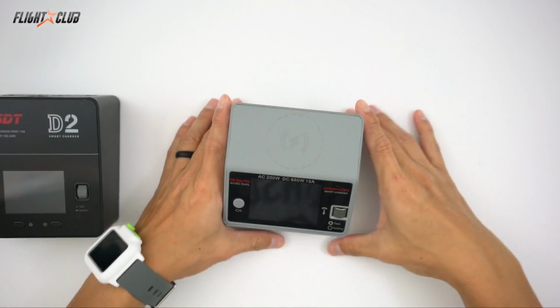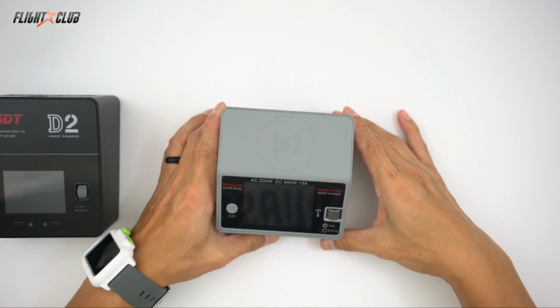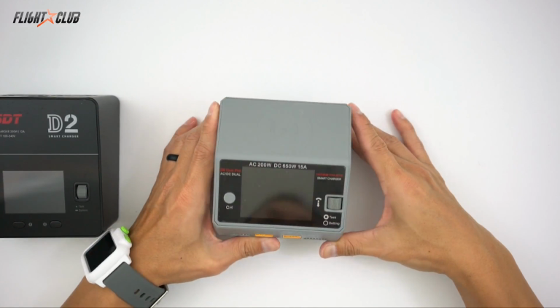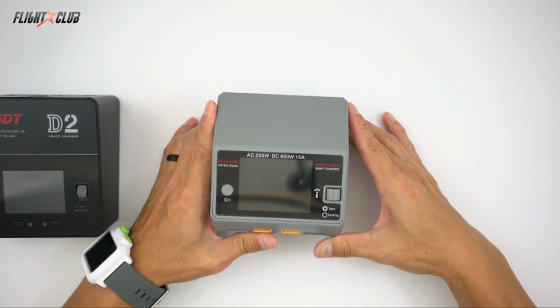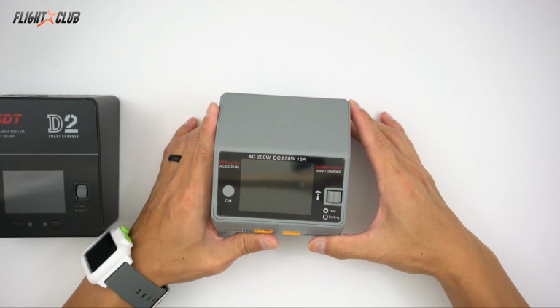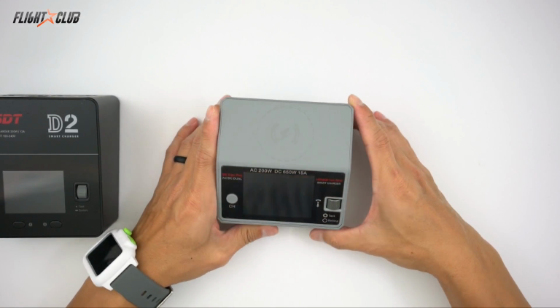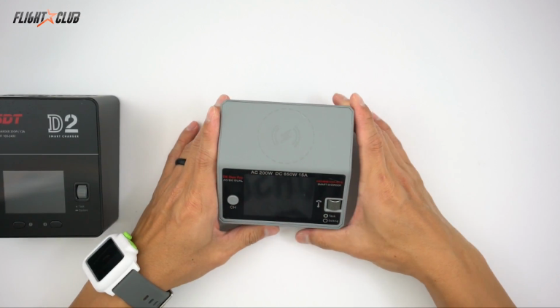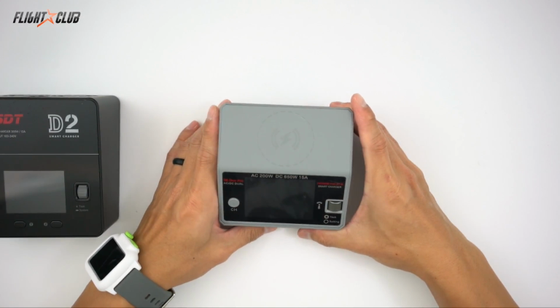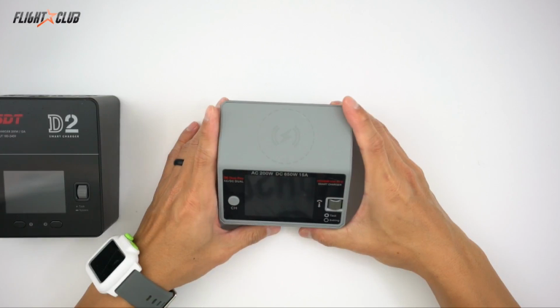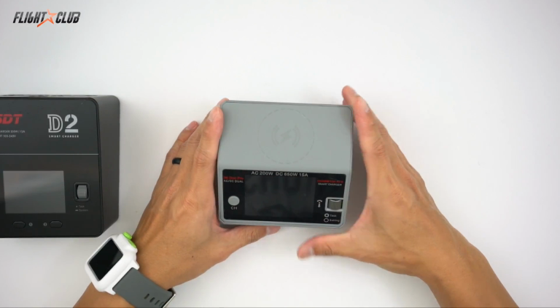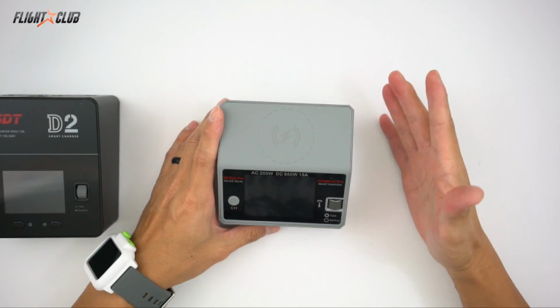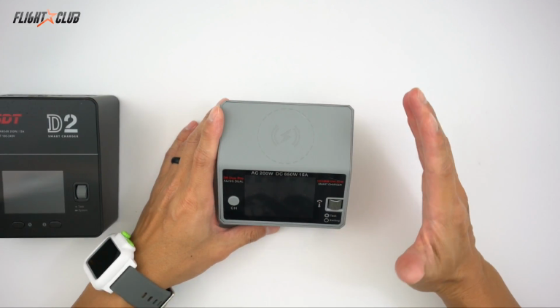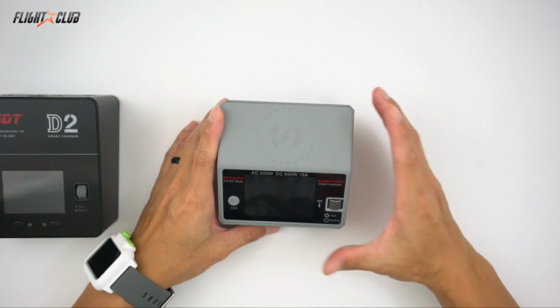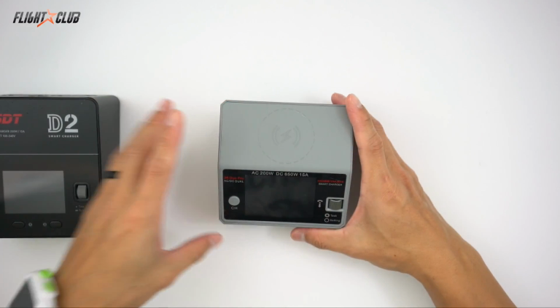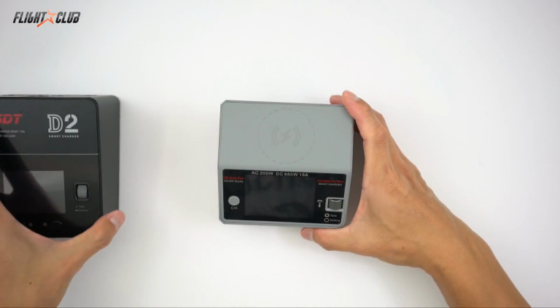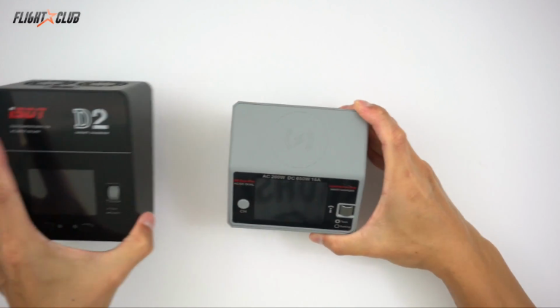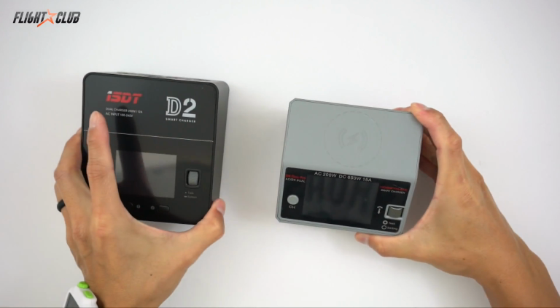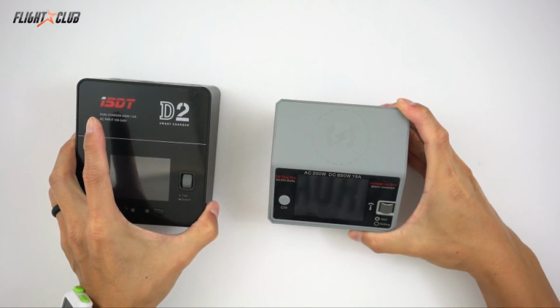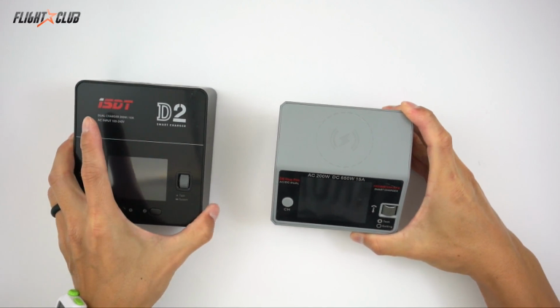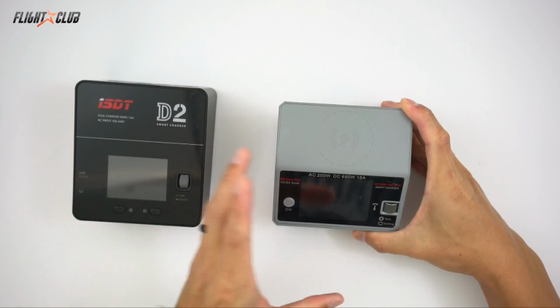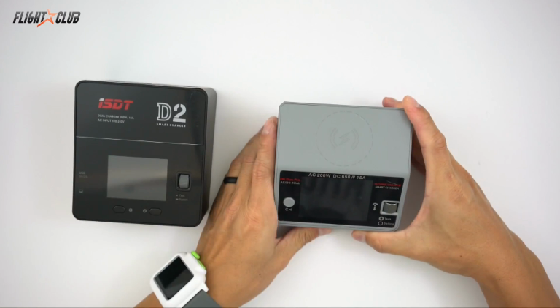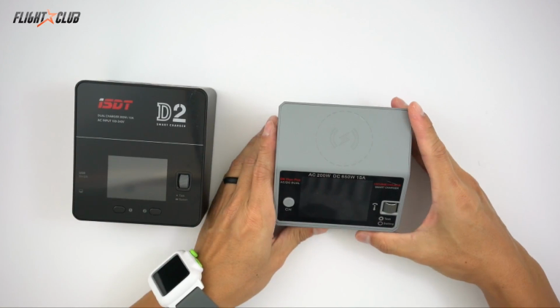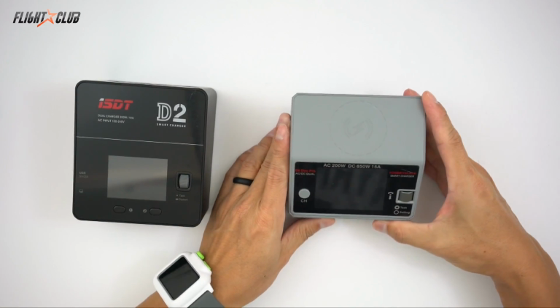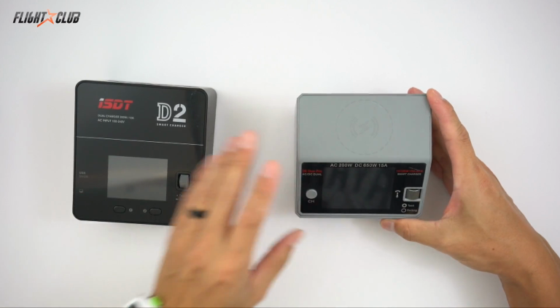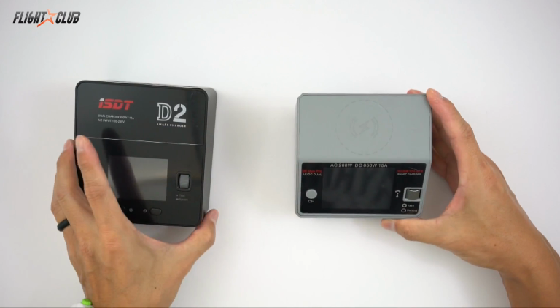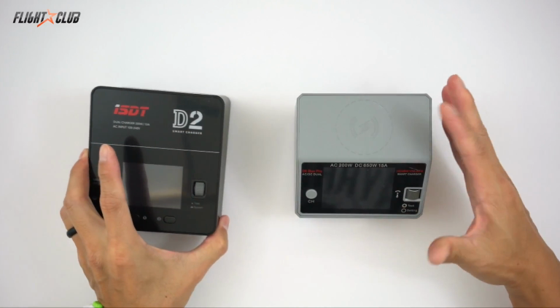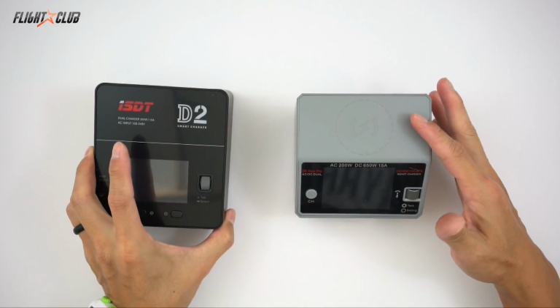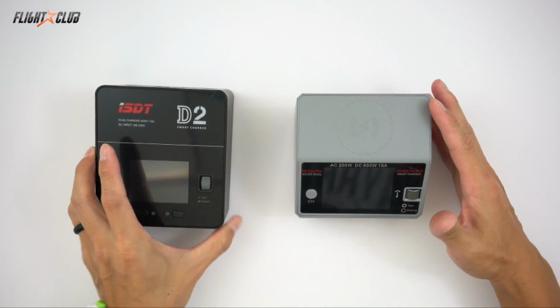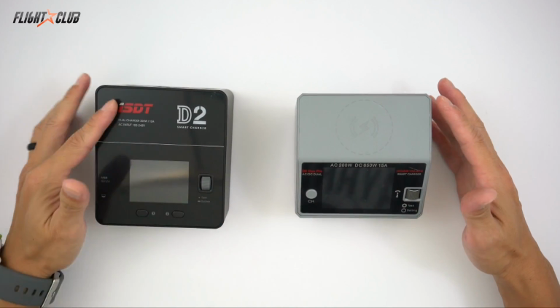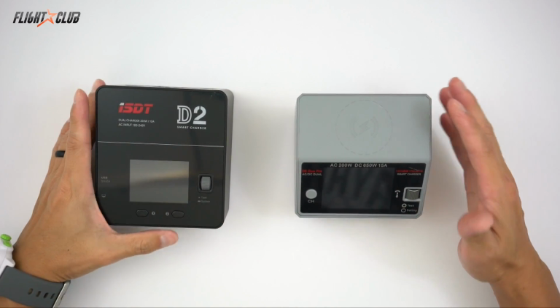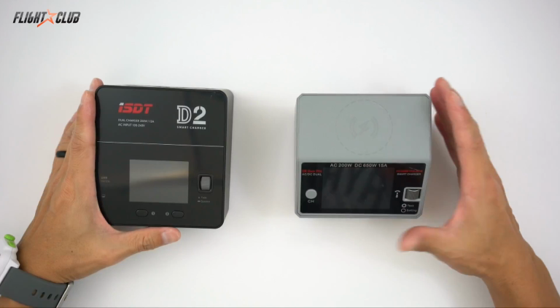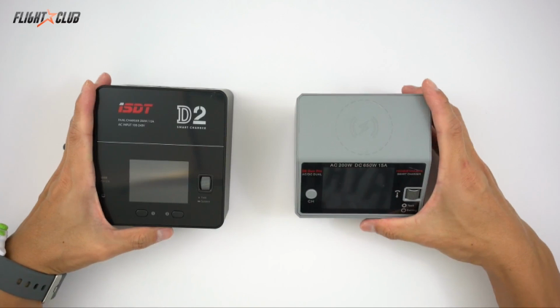This is the Hobbymate D6. You can tell Hobbymate made the D6 to compete directly with the D2, because the specifications on the D6 are just slightly better than the D2 — just by a little bit.